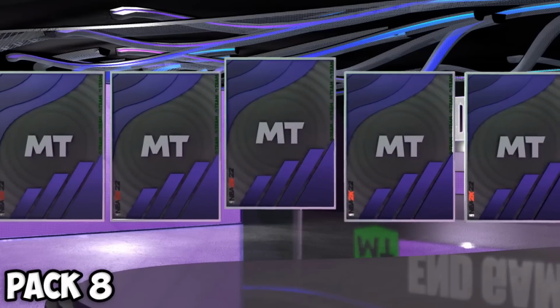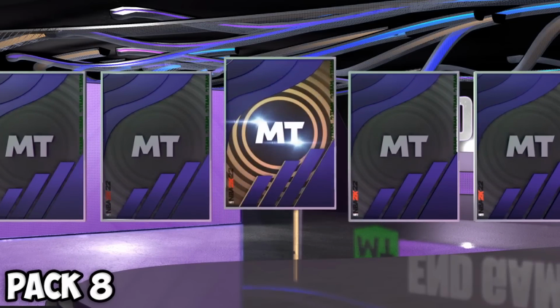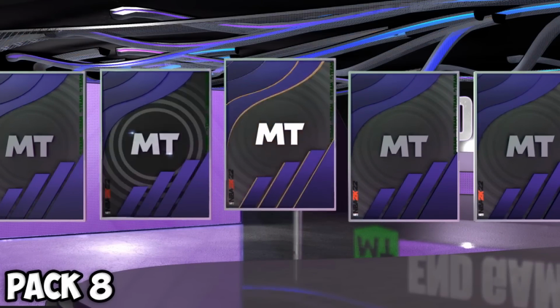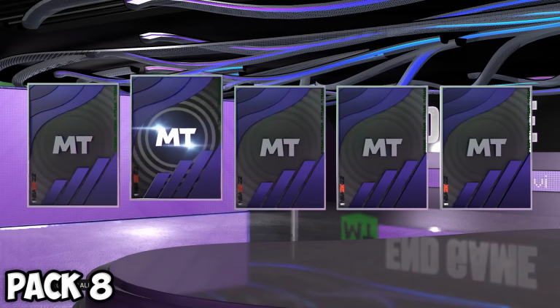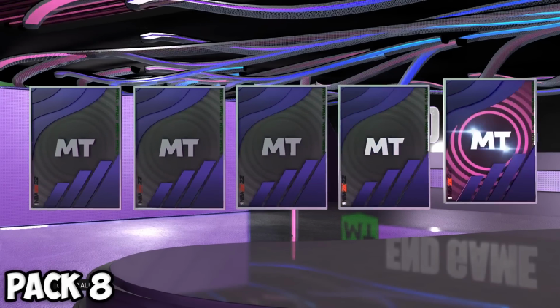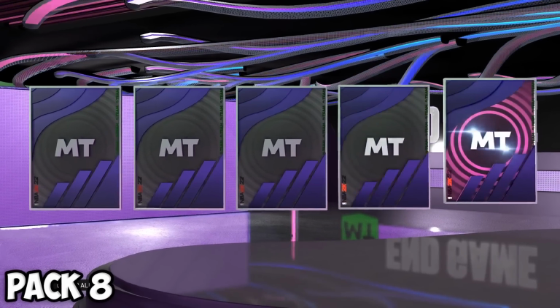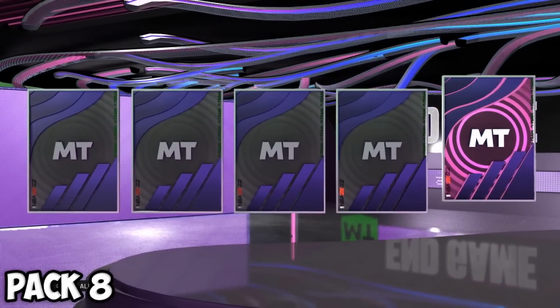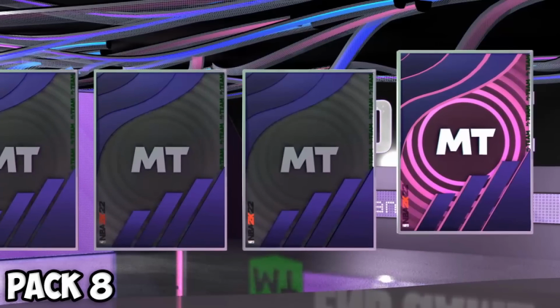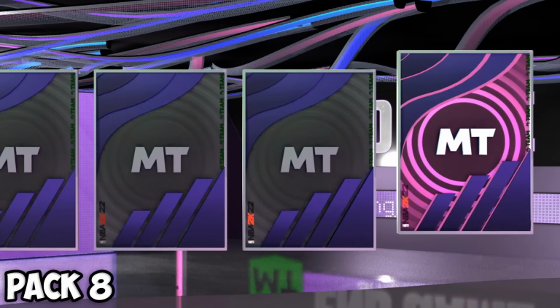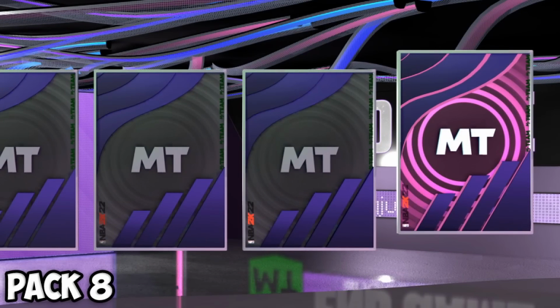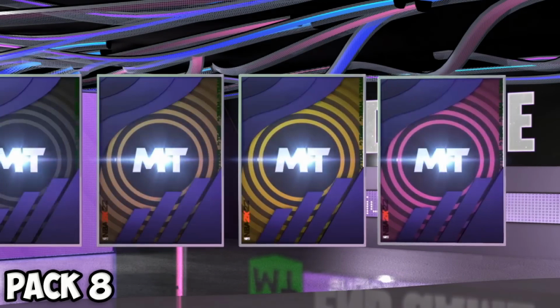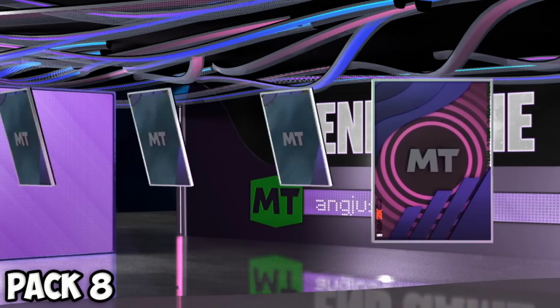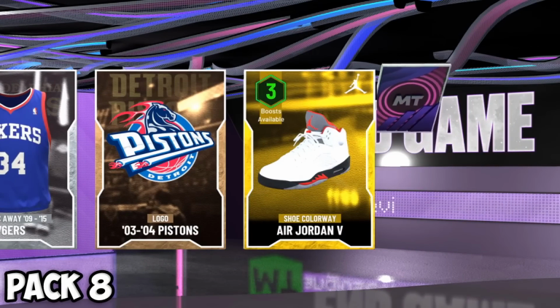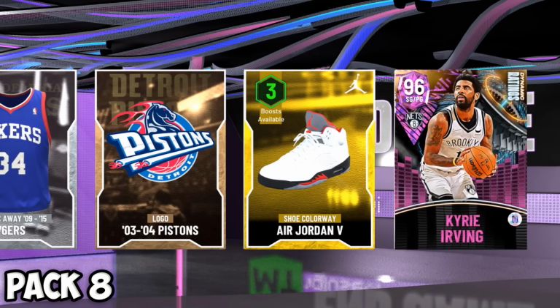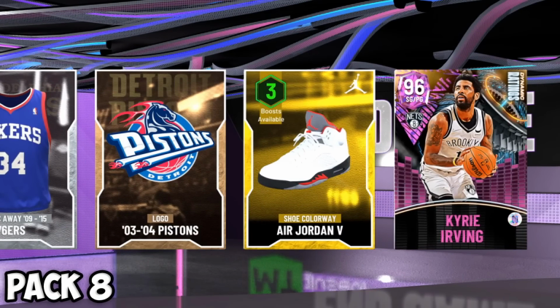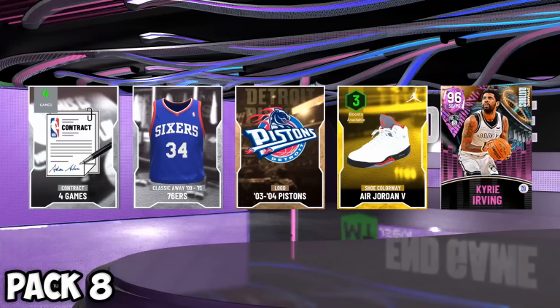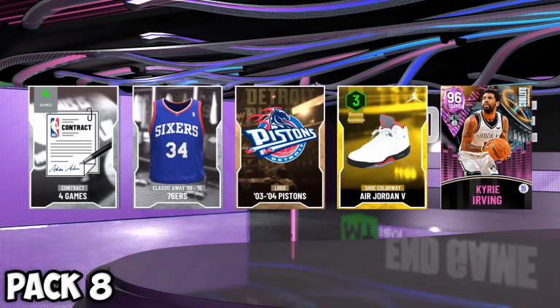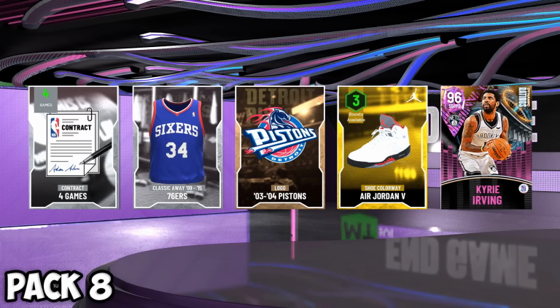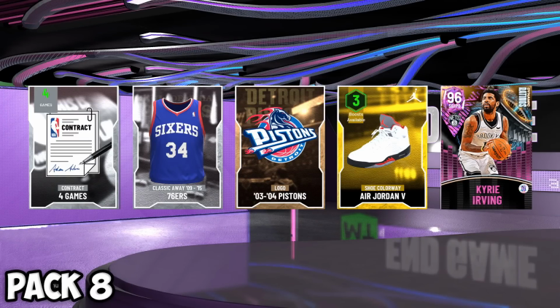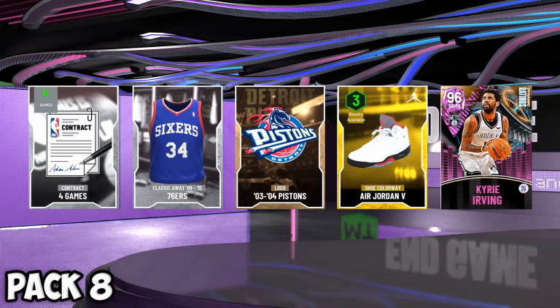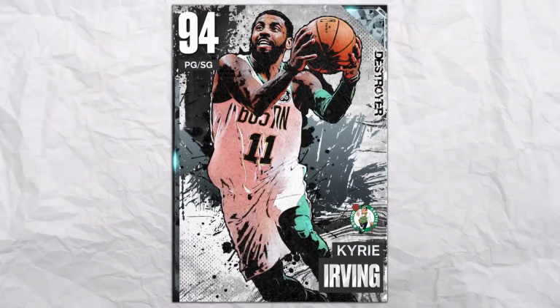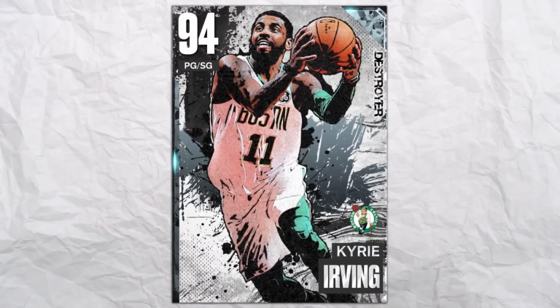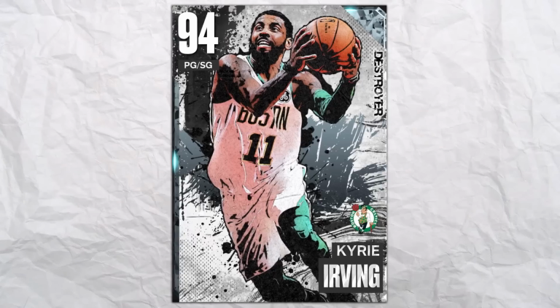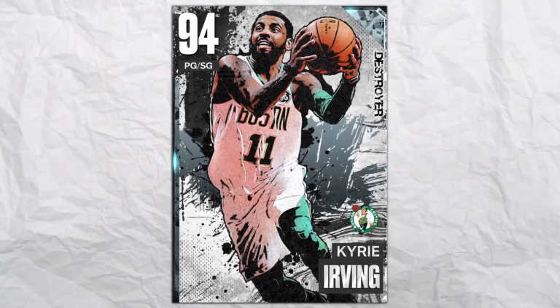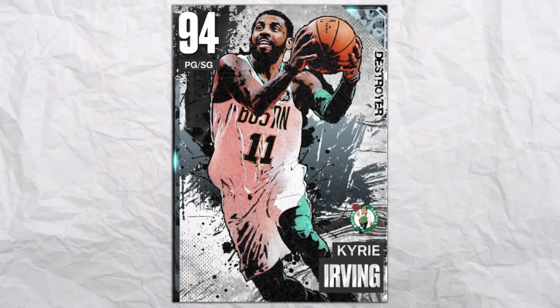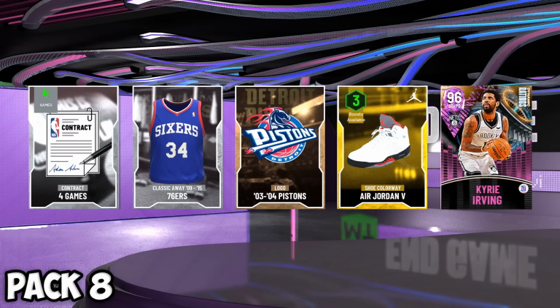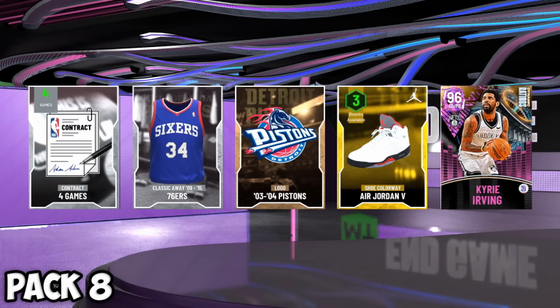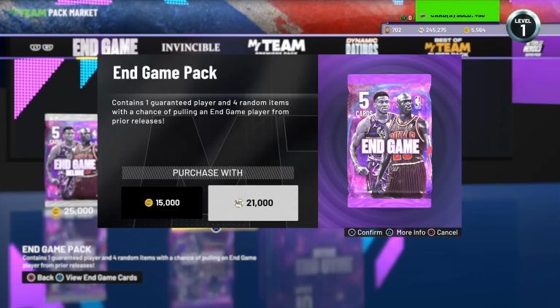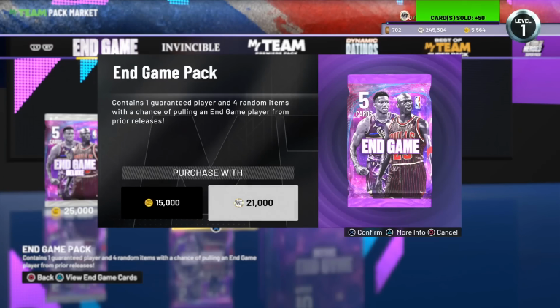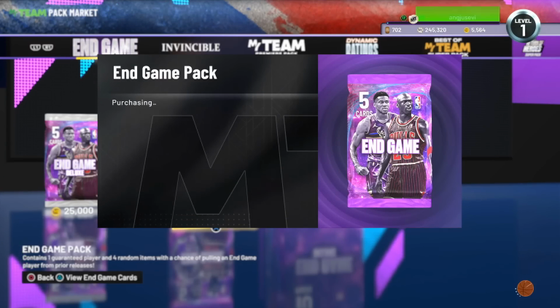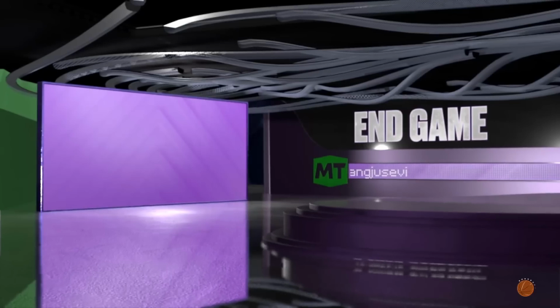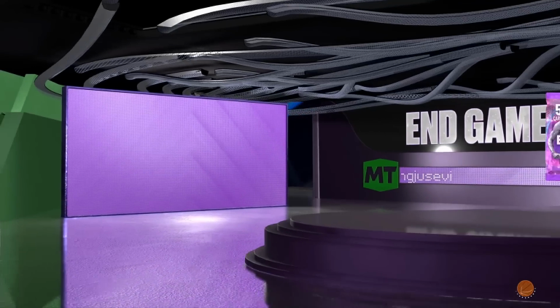Still want to pull an end game — it's kind of crazy we haven't got one yet. In another pack we don't get one. Pink diamond right here, it's not going to shake. It's Kyrie Irving — already in my collection. He does have a diamond card; we'll add him as the backup point guard.